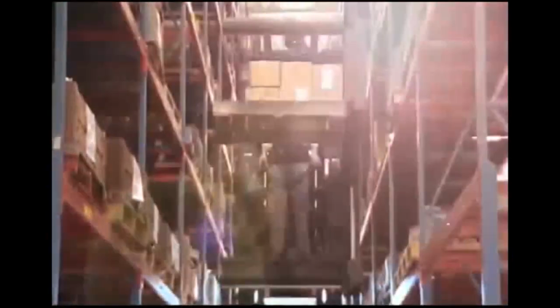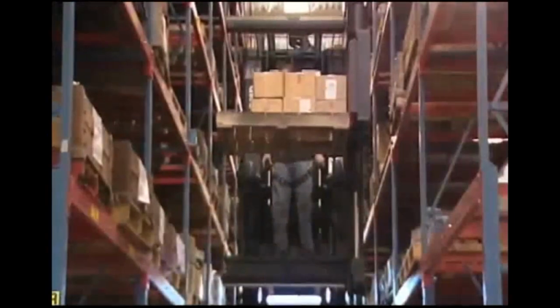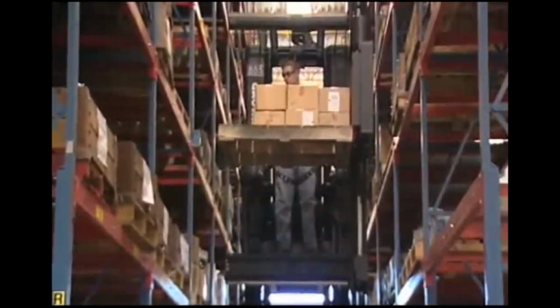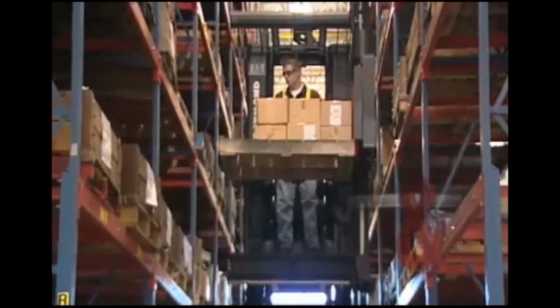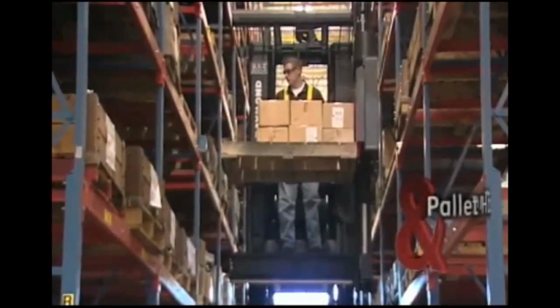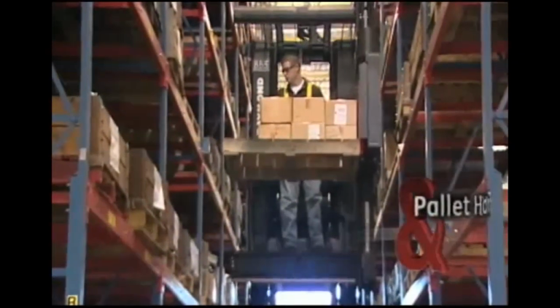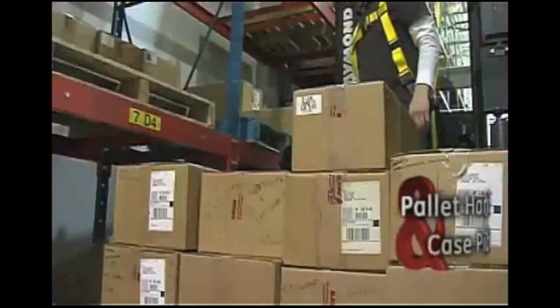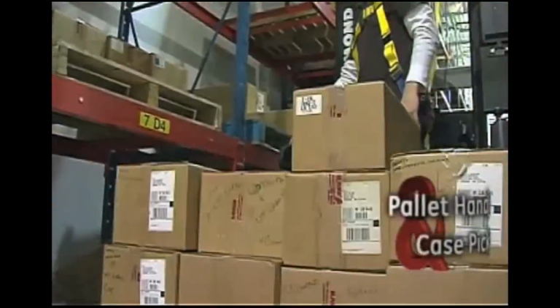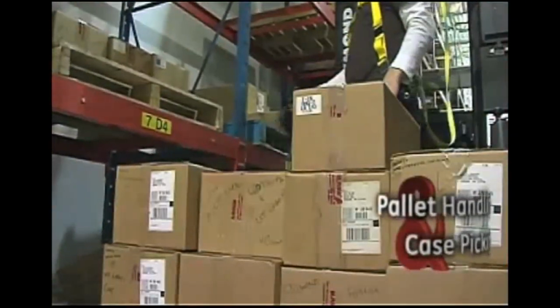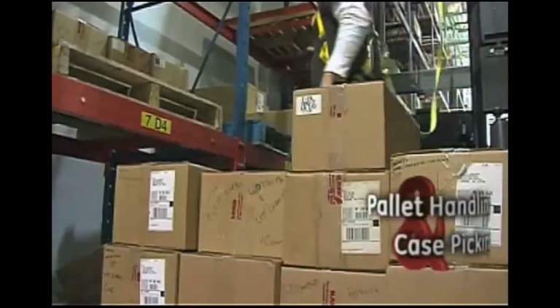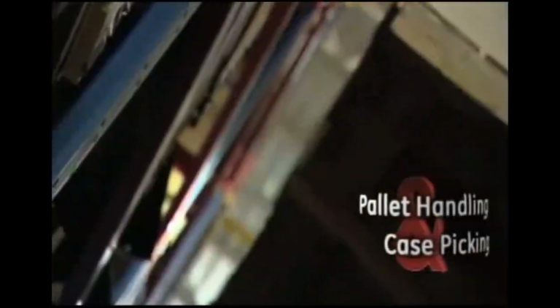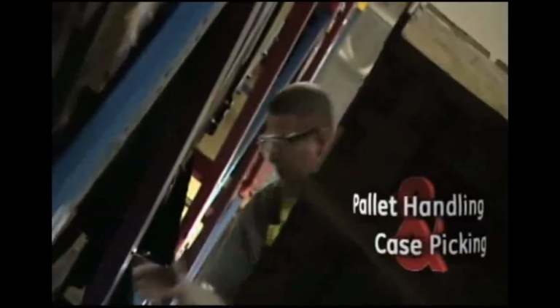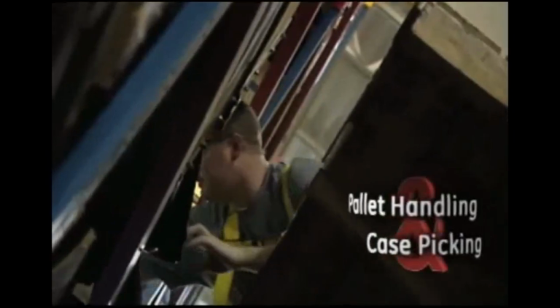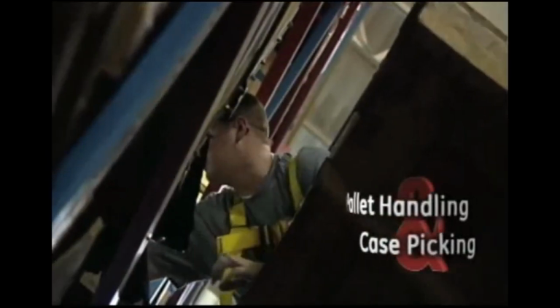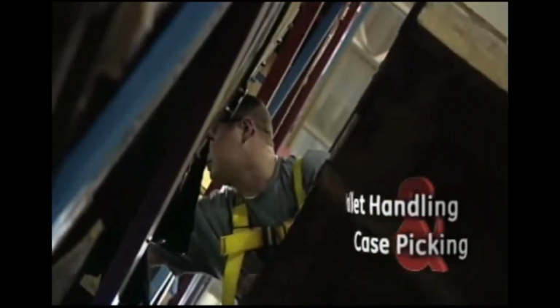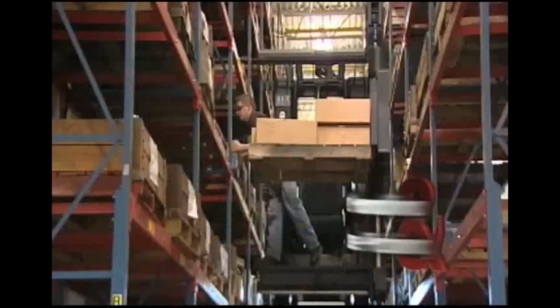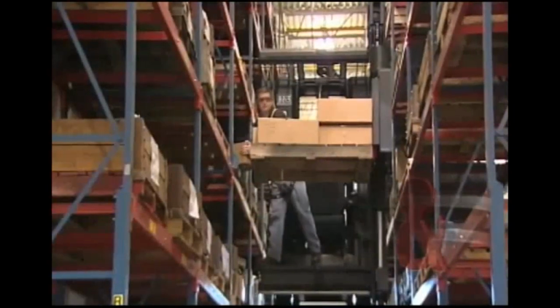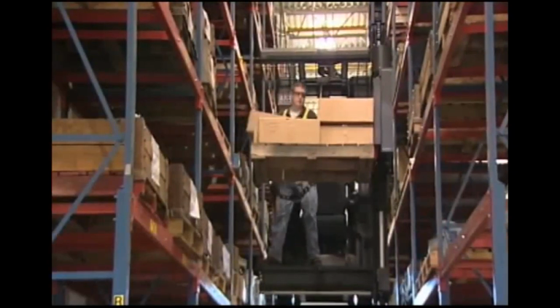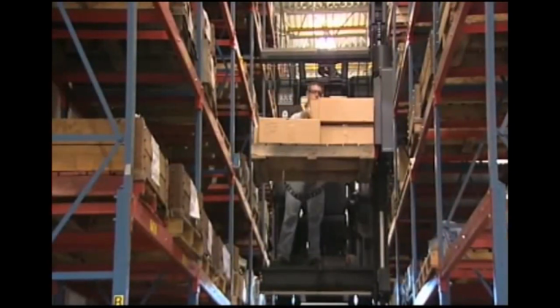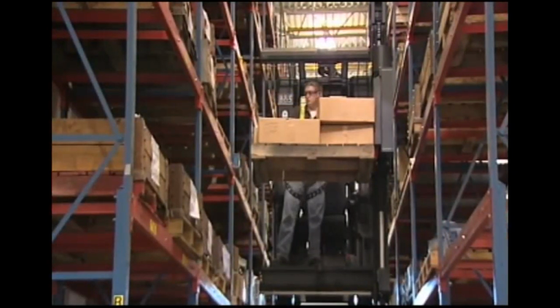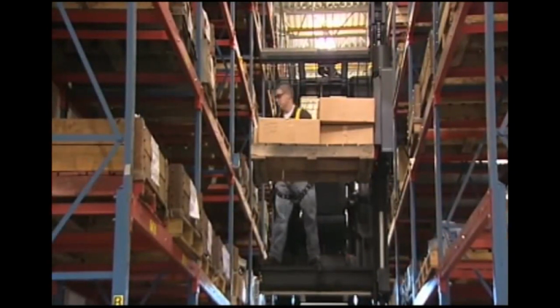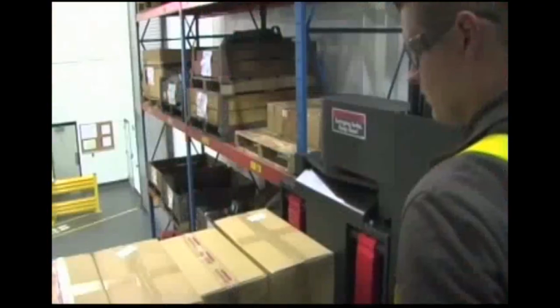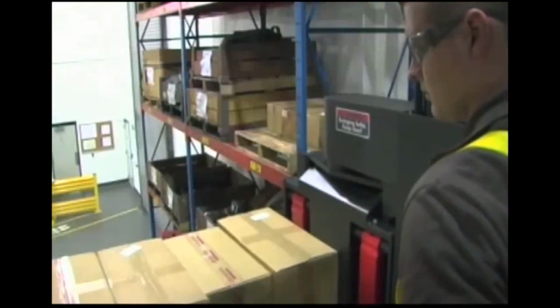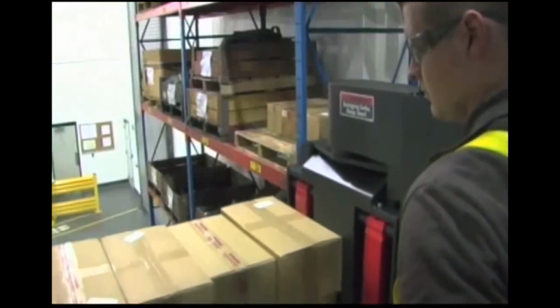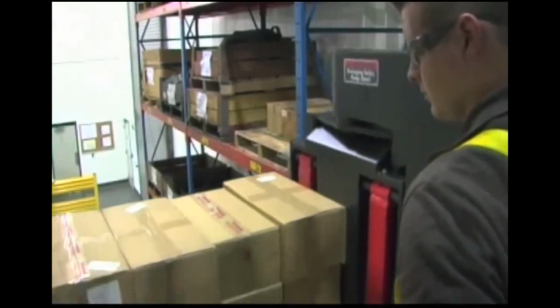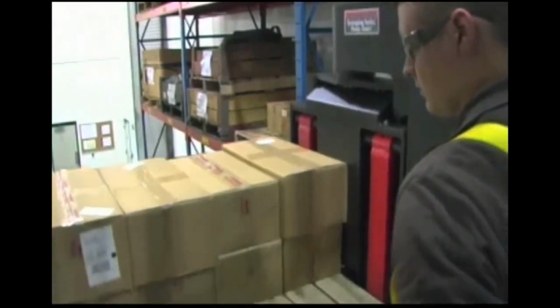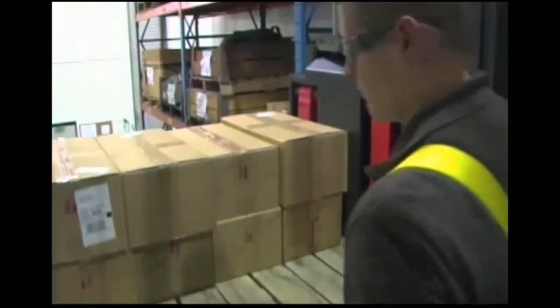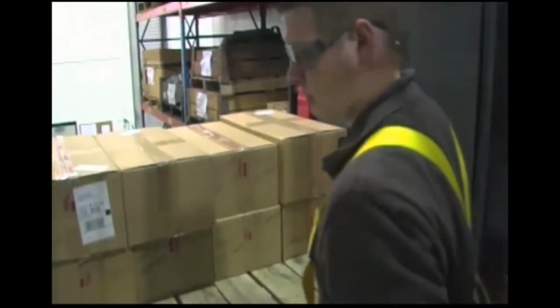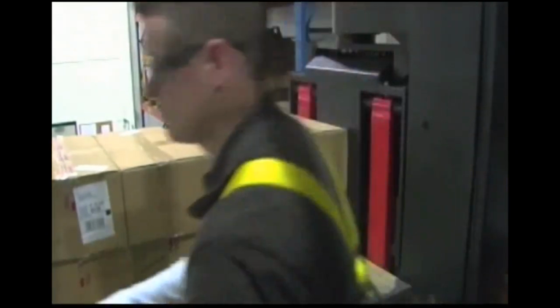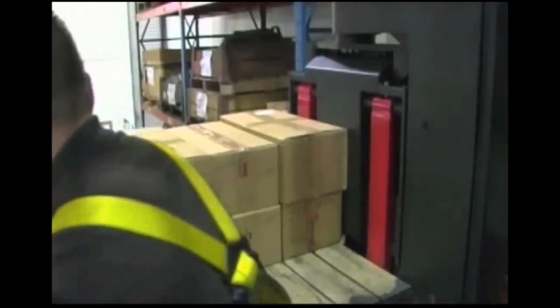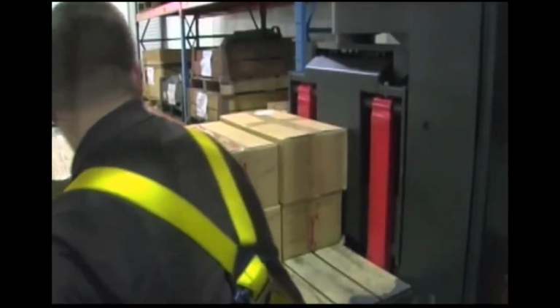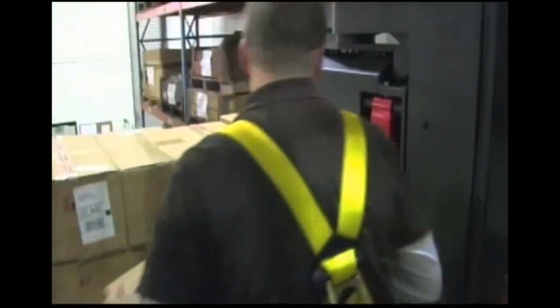The 9000 Series also serves as a case picking truck. The seat and arms flip up to allow more room for the operator to reach into the racks. In addition, the platform allows the operator full access to the load handler to stack boxes on the pallets.